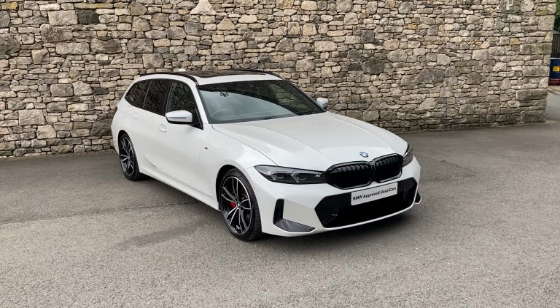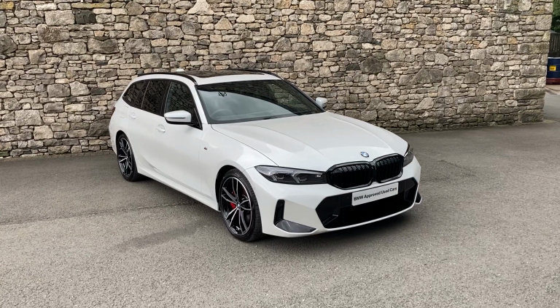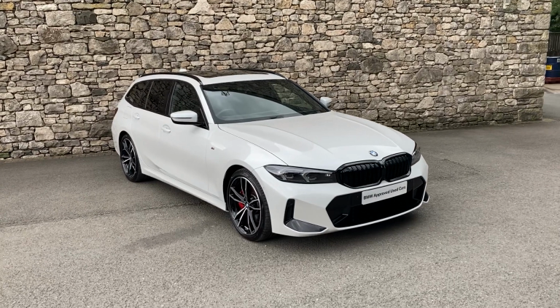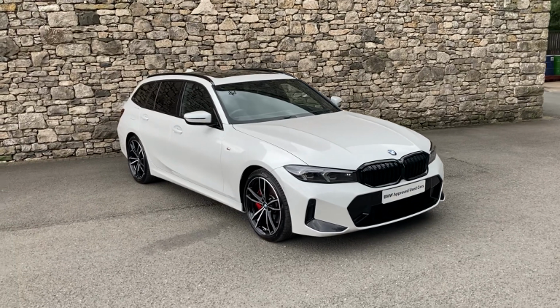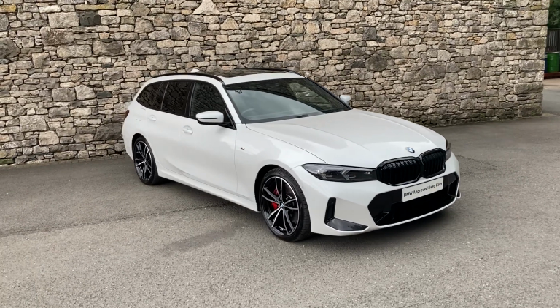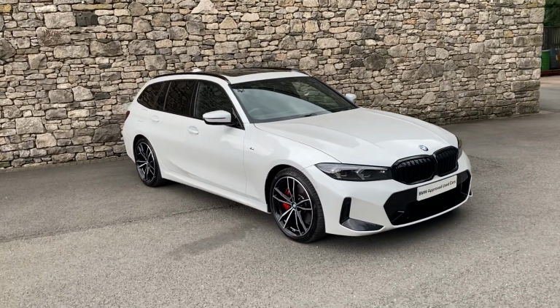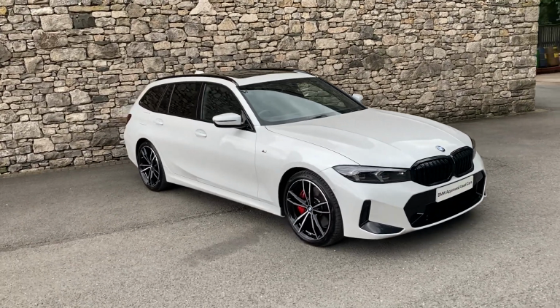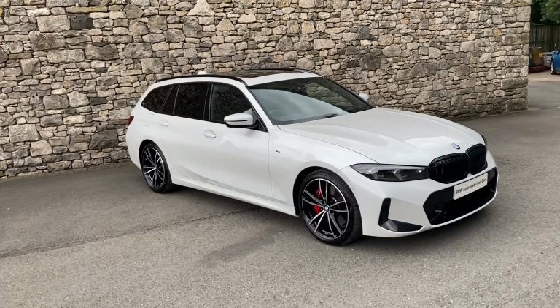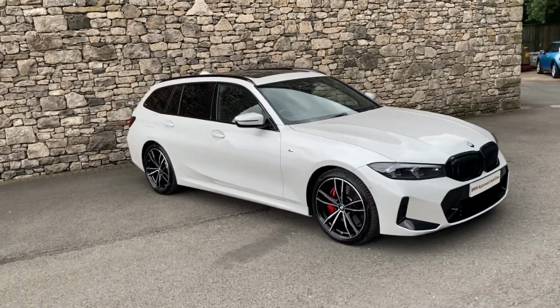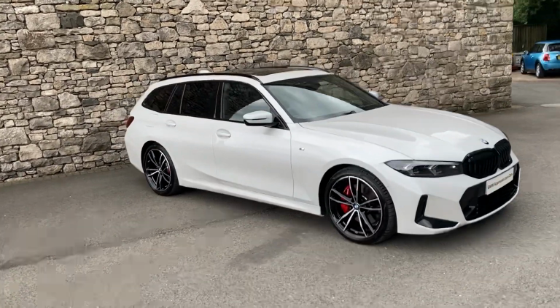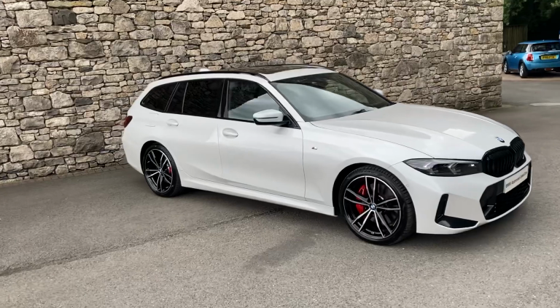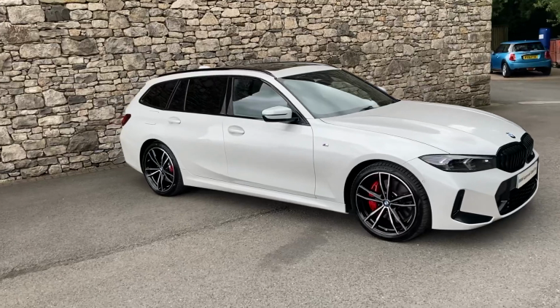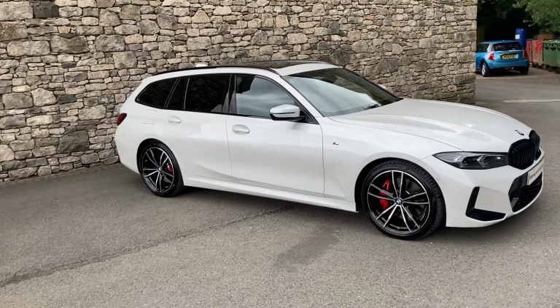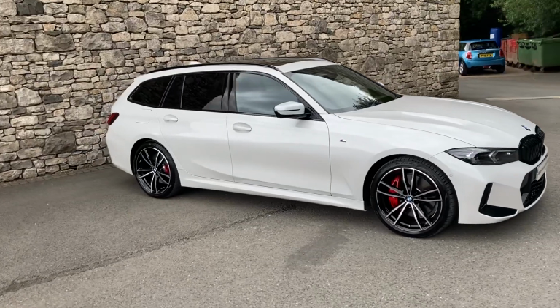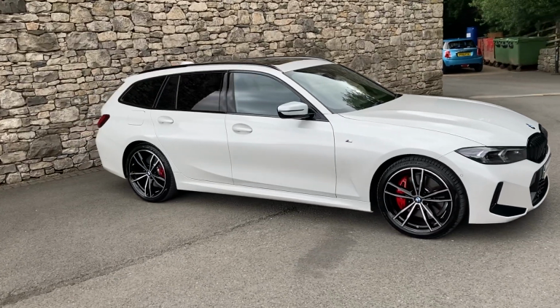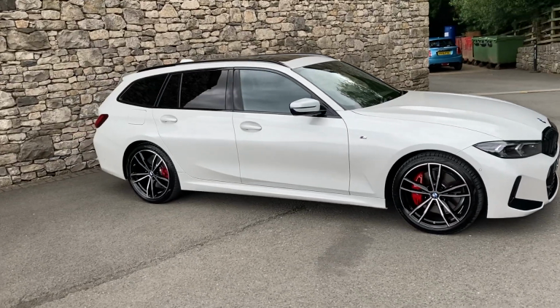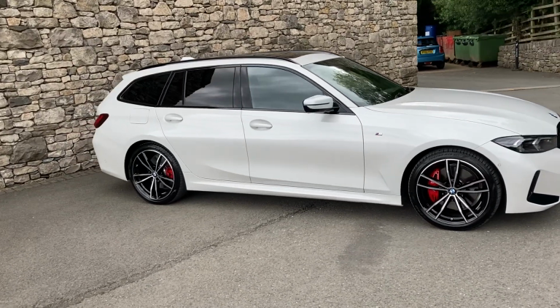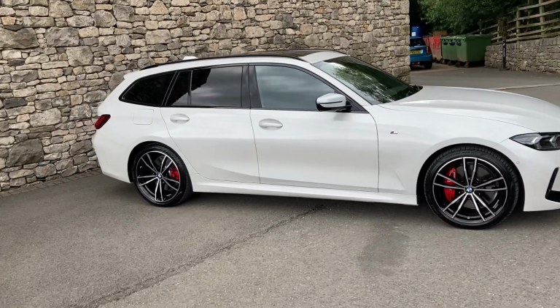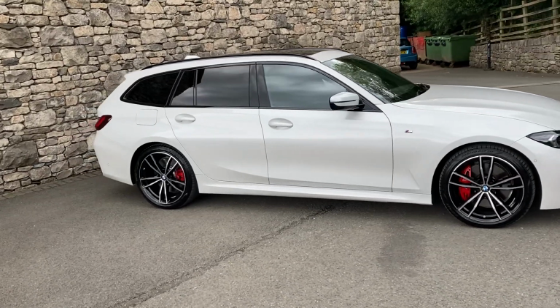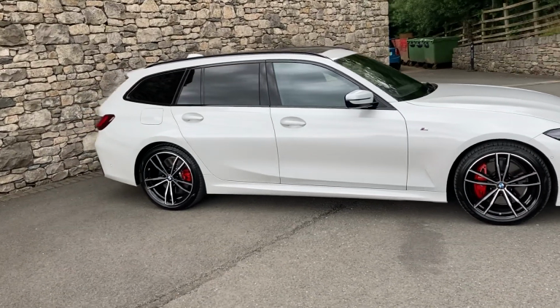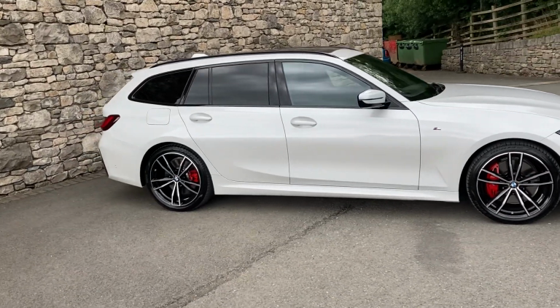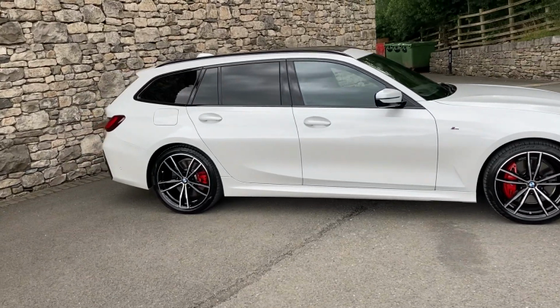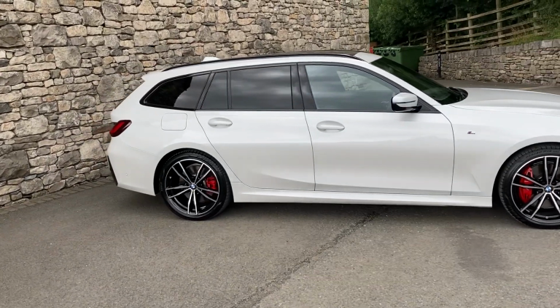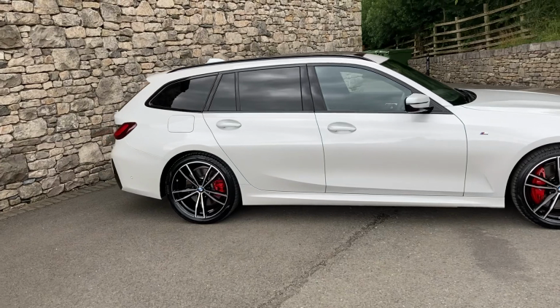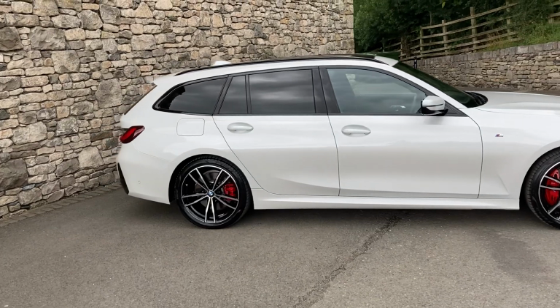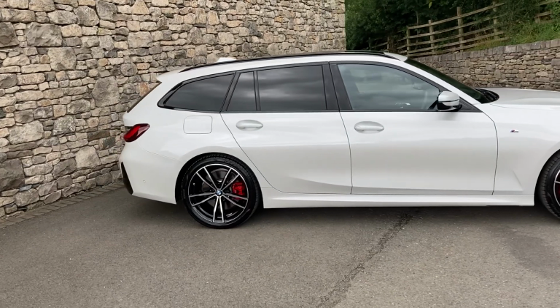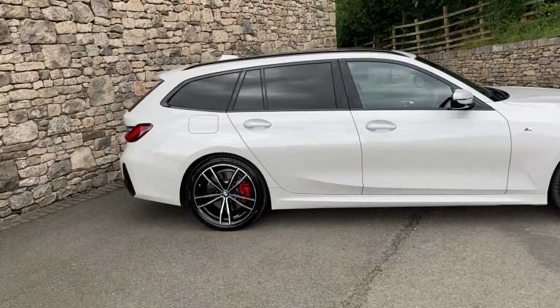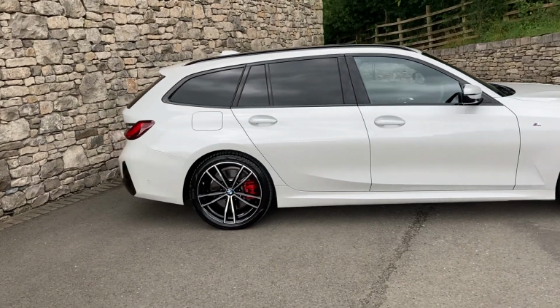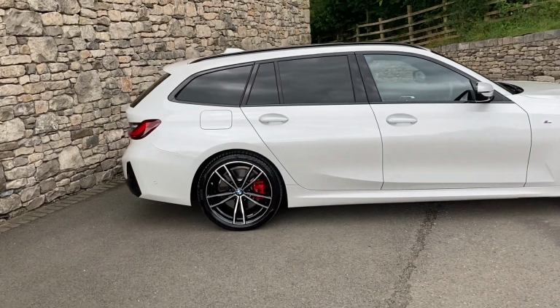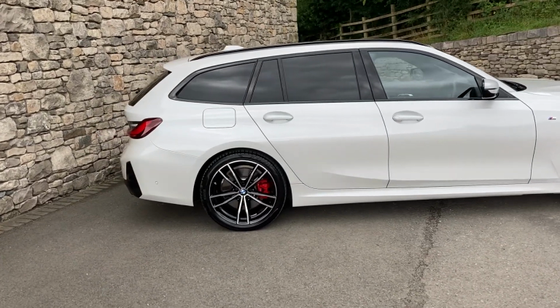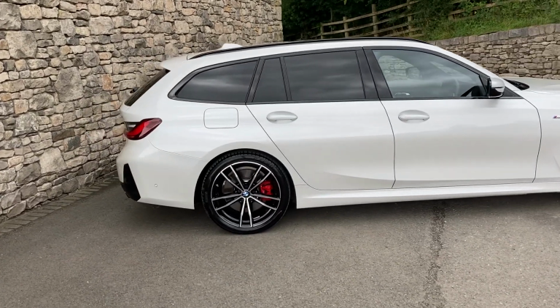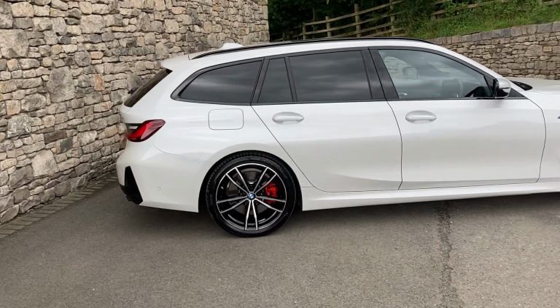Hello and welcome to Lloyd BMW South Lakes. Today we've got this fantastic BMW 3 Series Touring. It's a 320i M Sport finished in mineral white metallic paint, and inside we have contrasting black Vernasca leather interior.